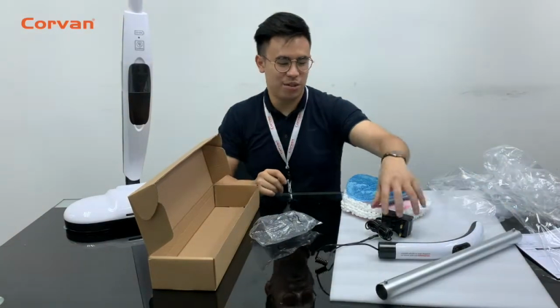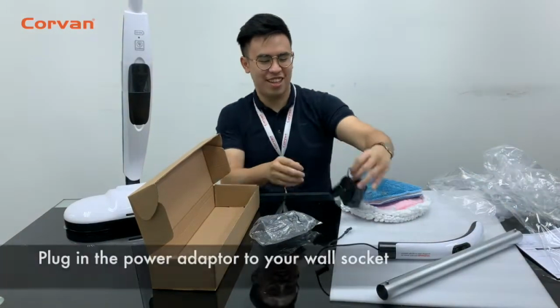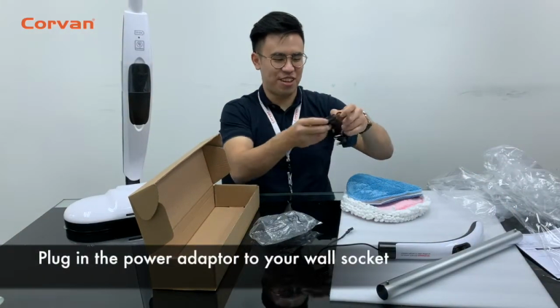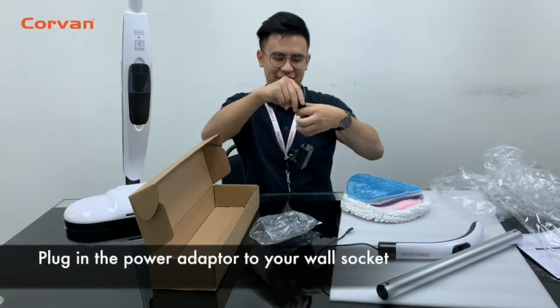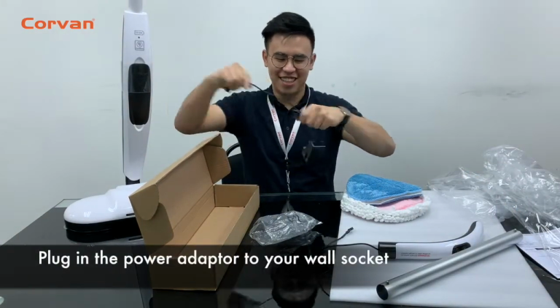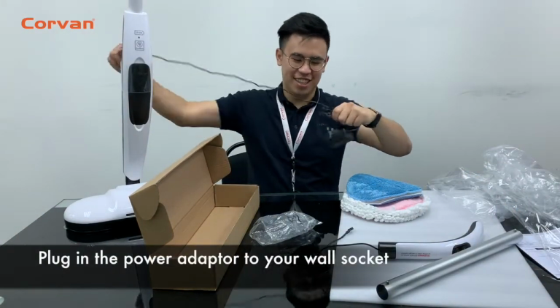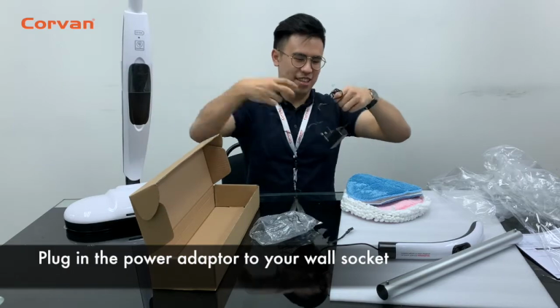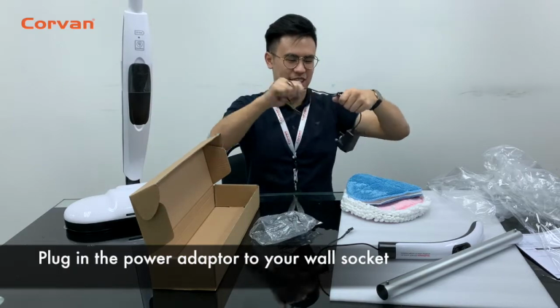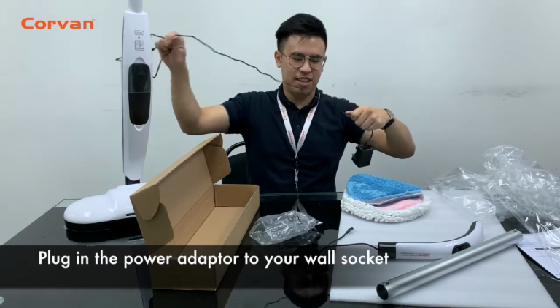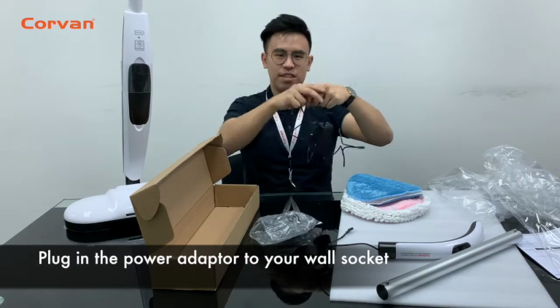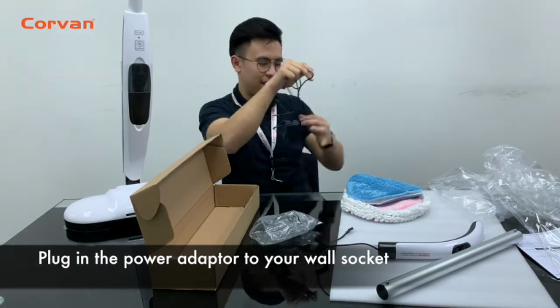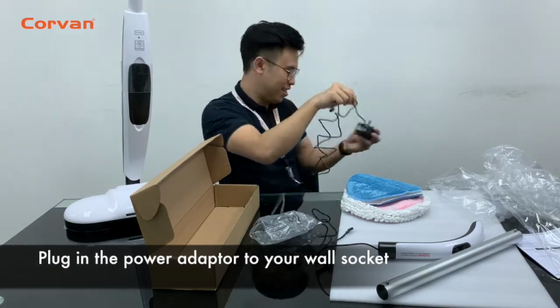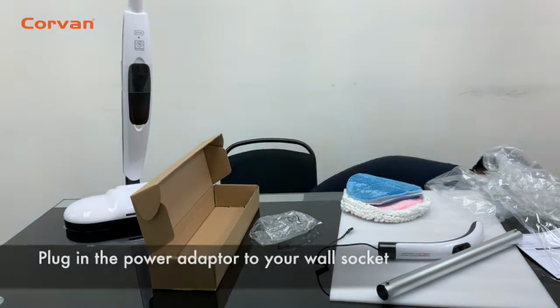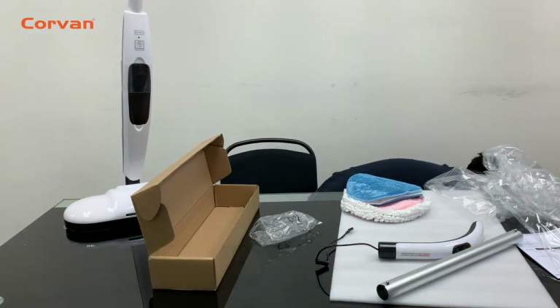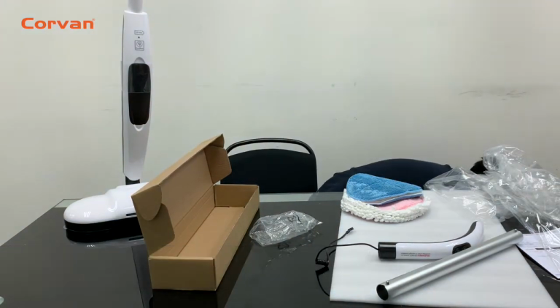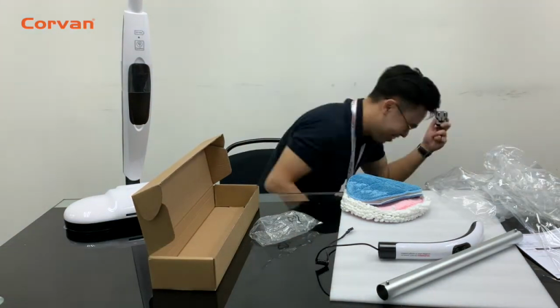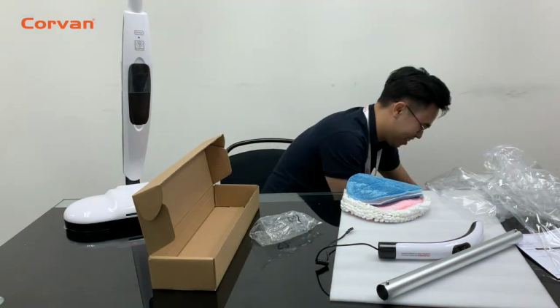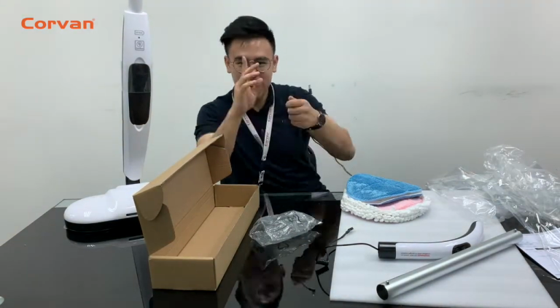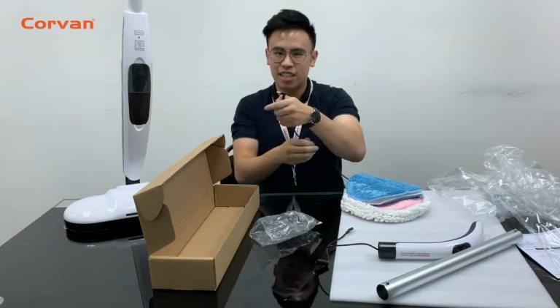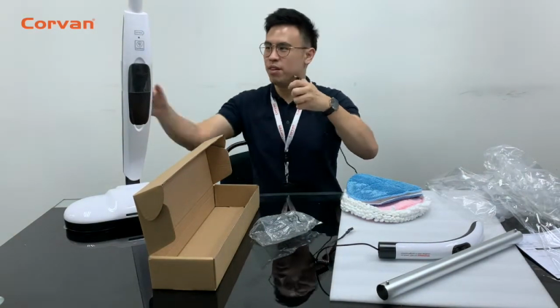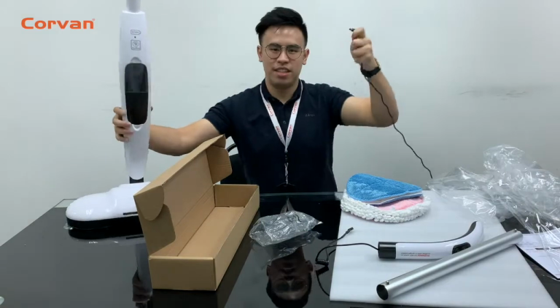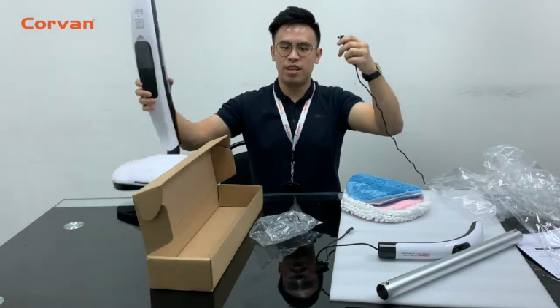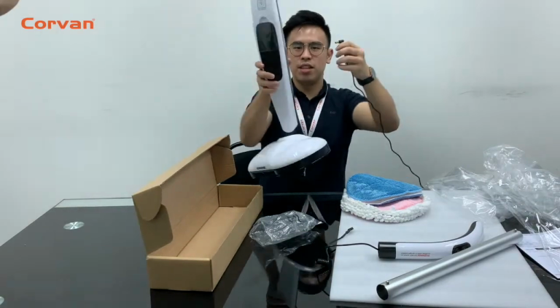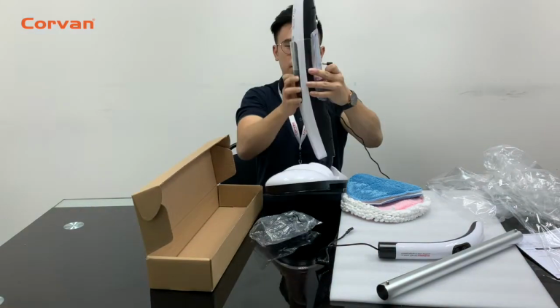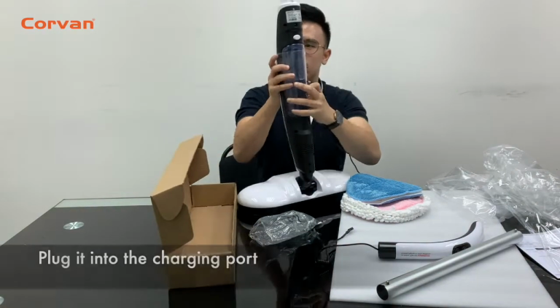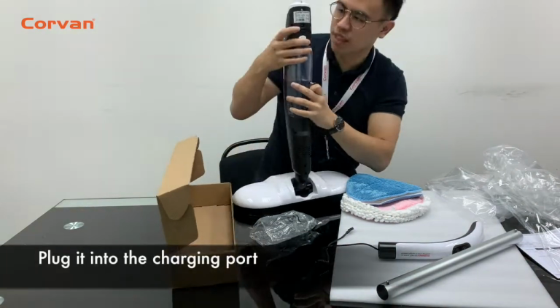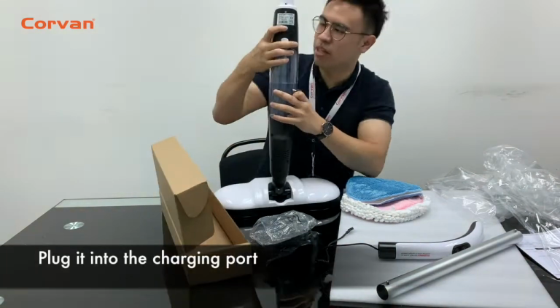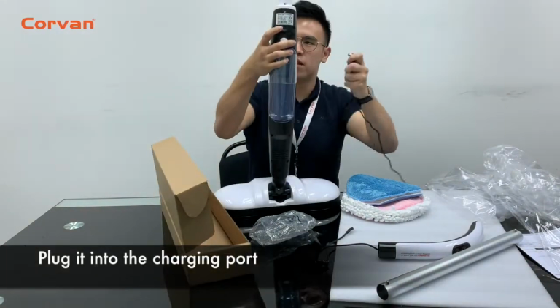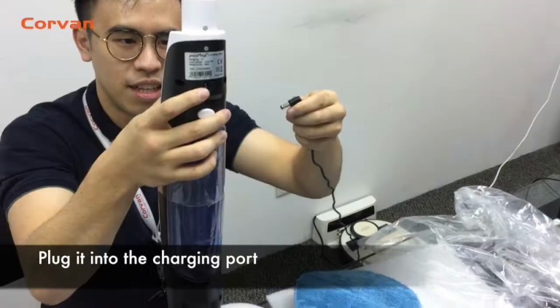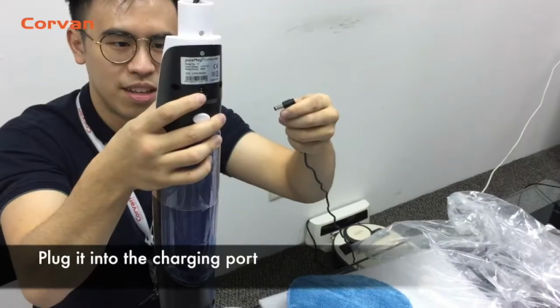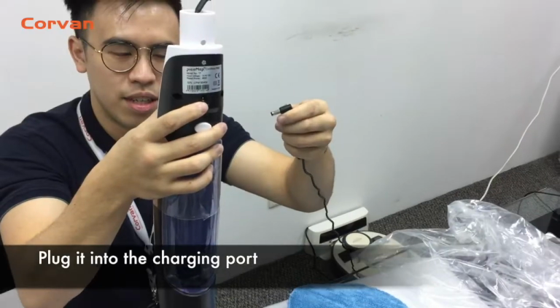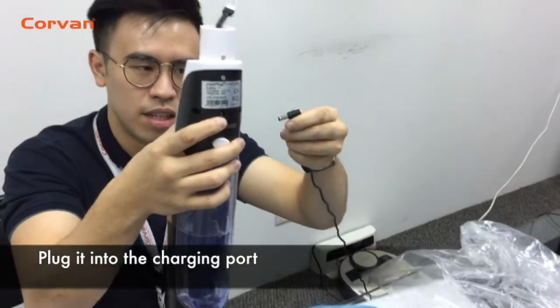Now plug in the power adapter to your wall socket. Let's get it charged. First, plug it into the charging port.